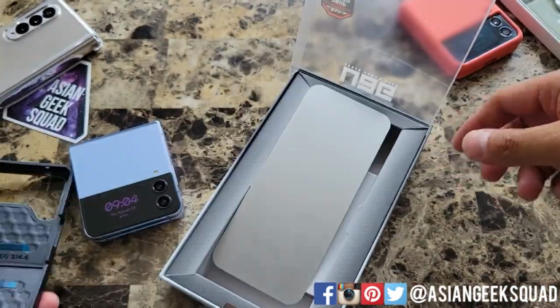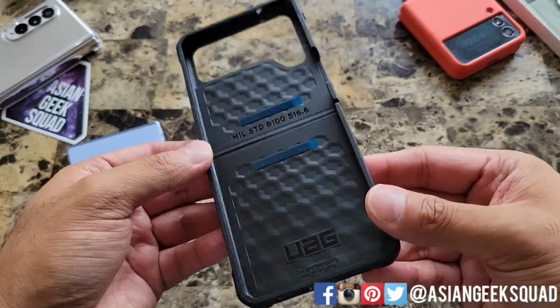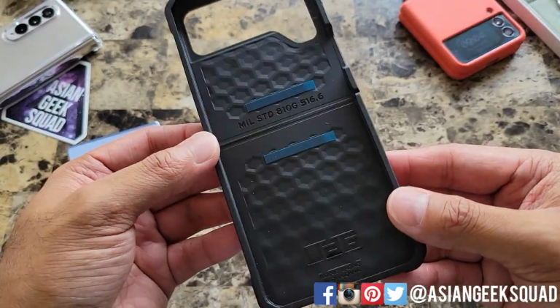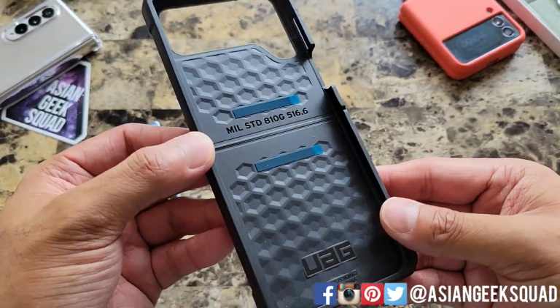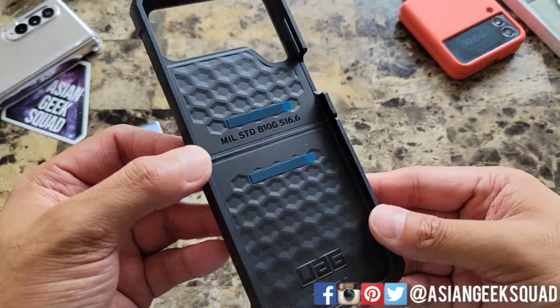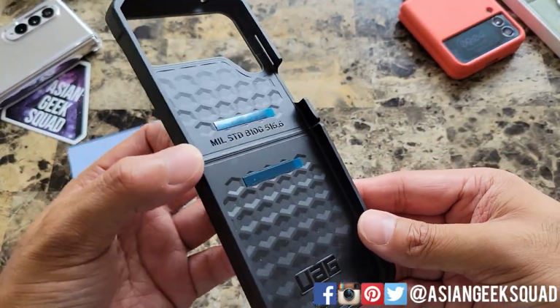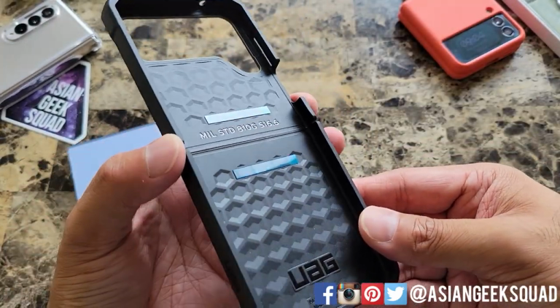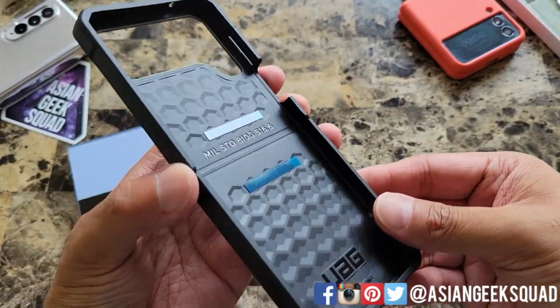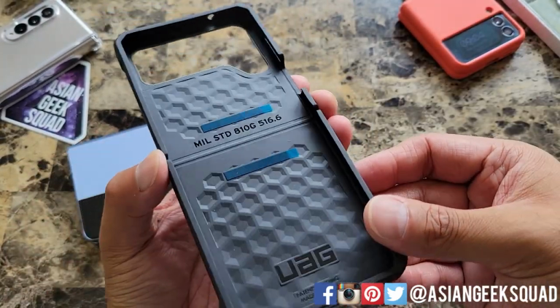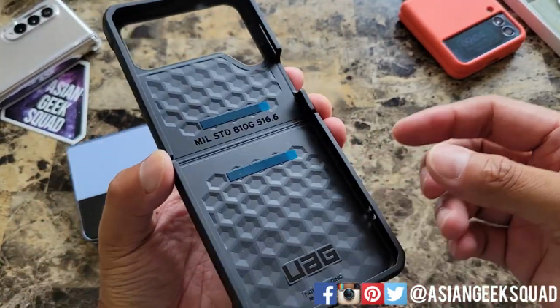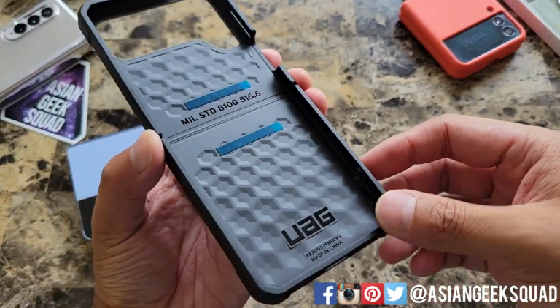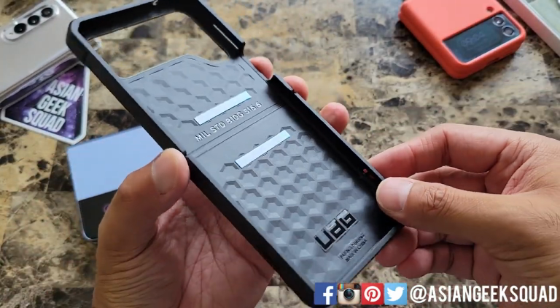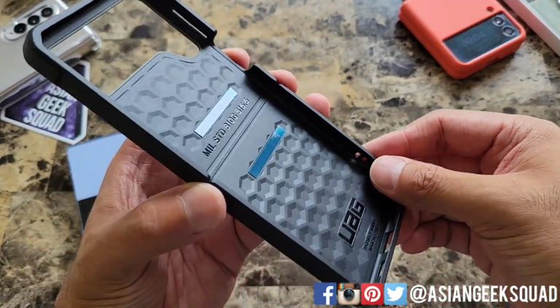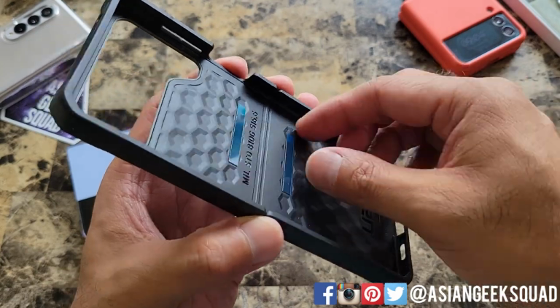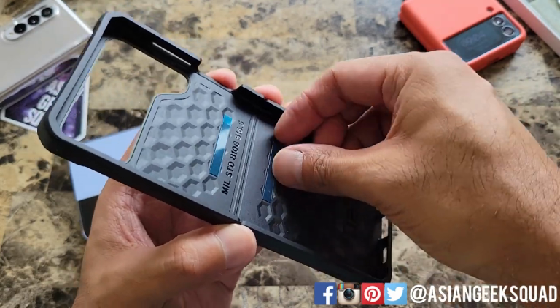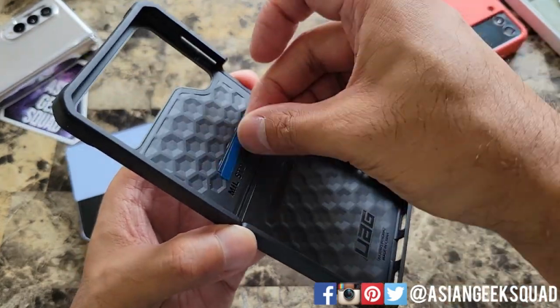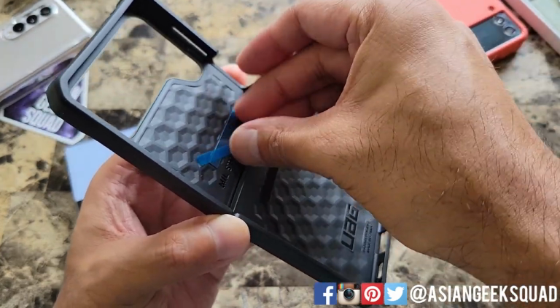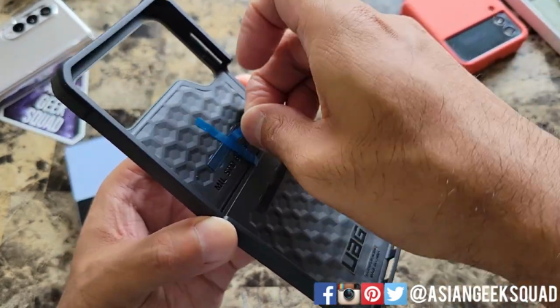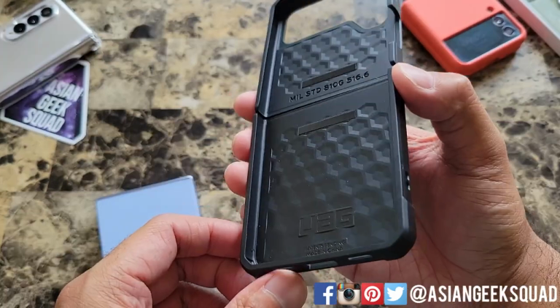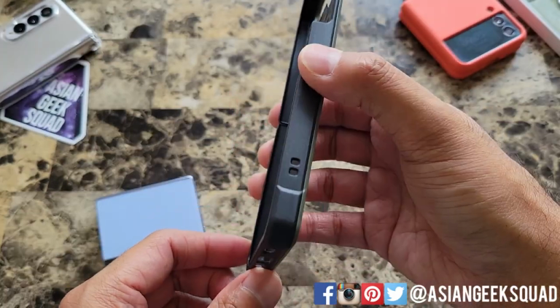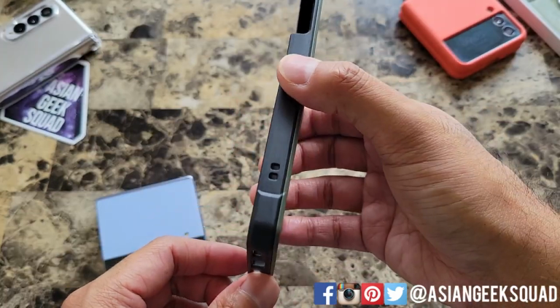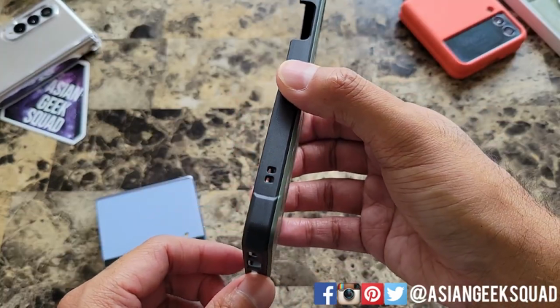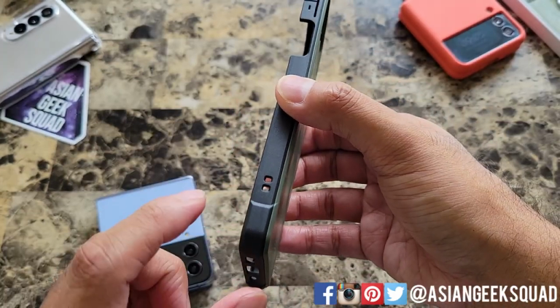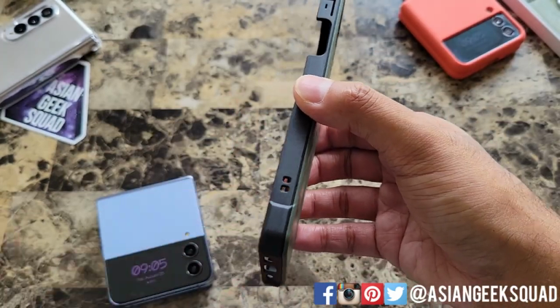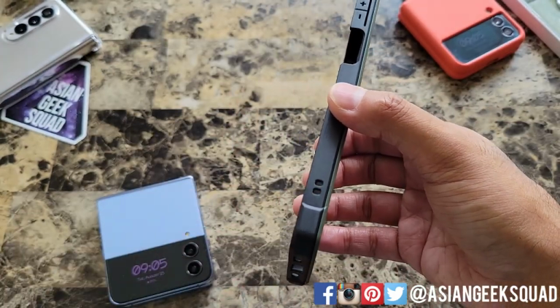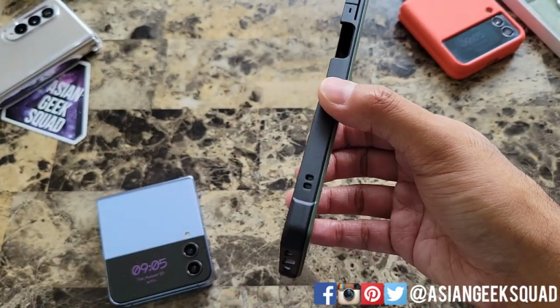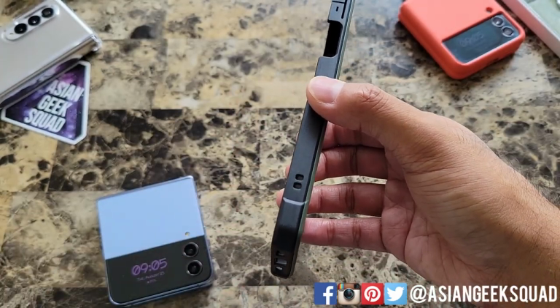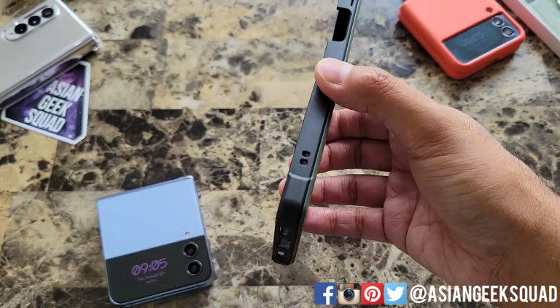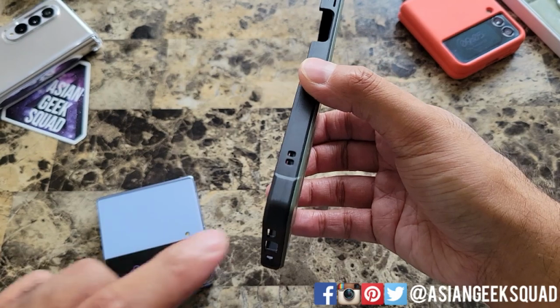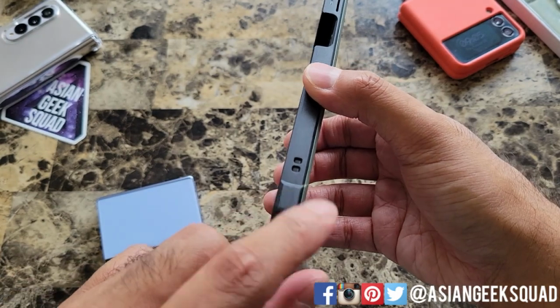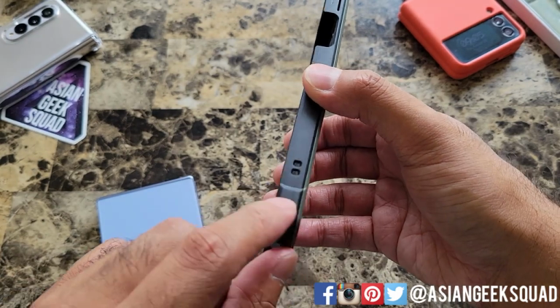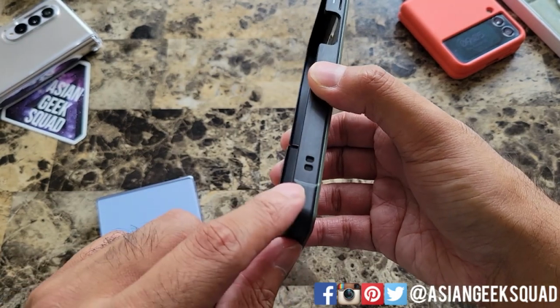First thing you want to do is go ahead and remove the stickers on the inside of the phone. Before you put your phone inside, if you're going to use a lanyard, now is the time to put that on.